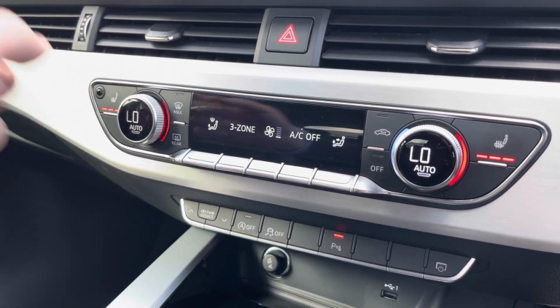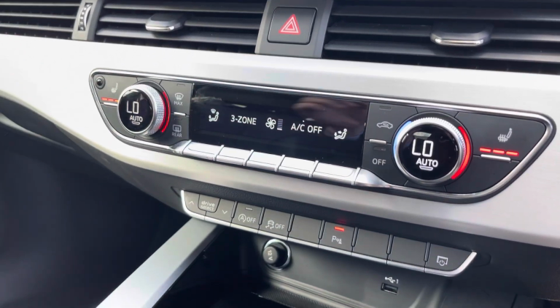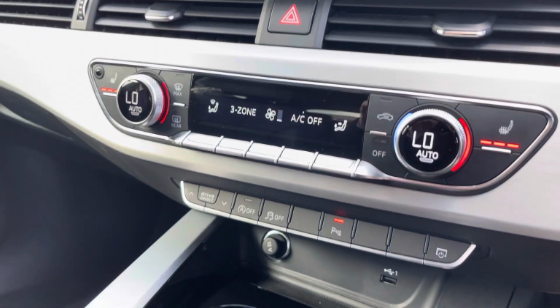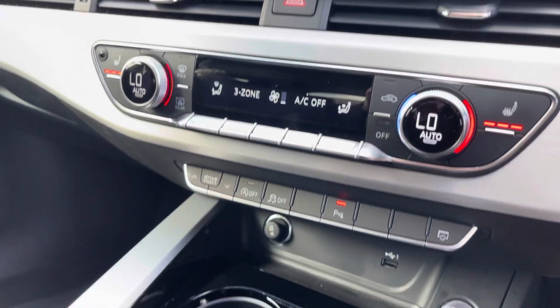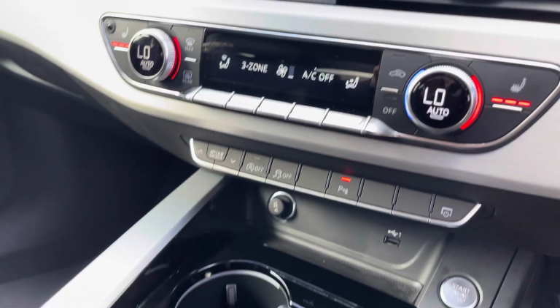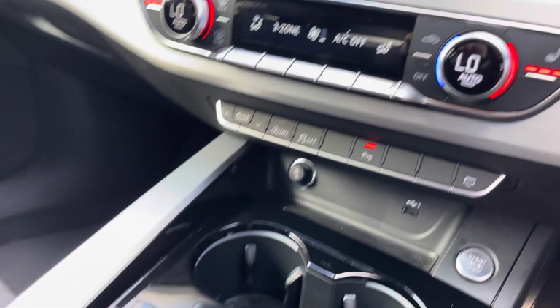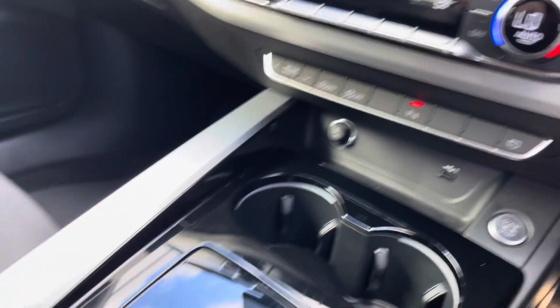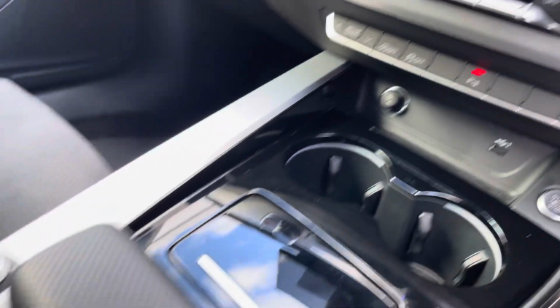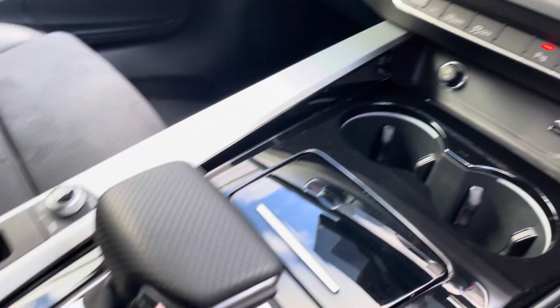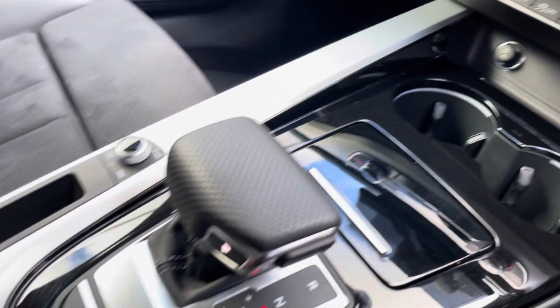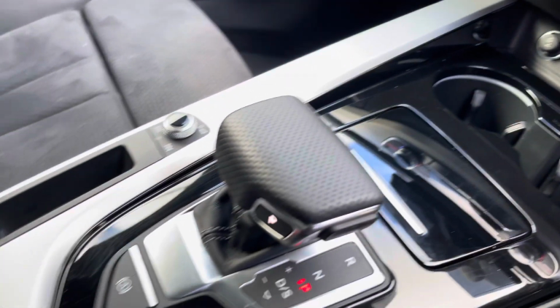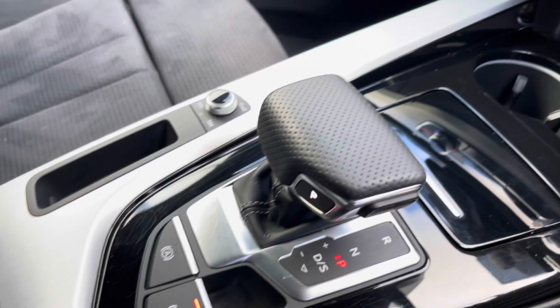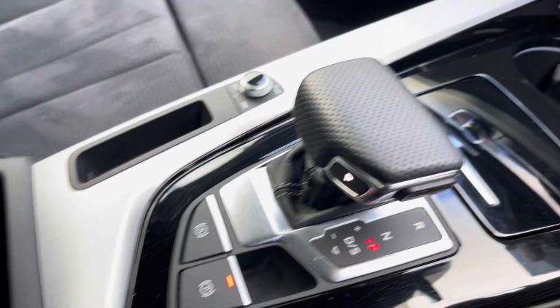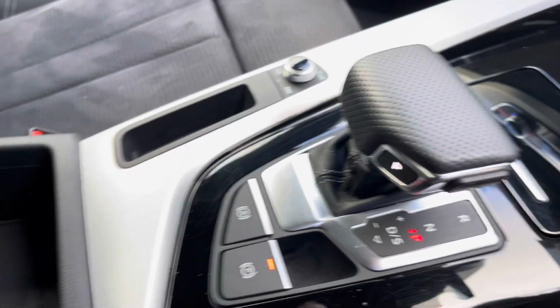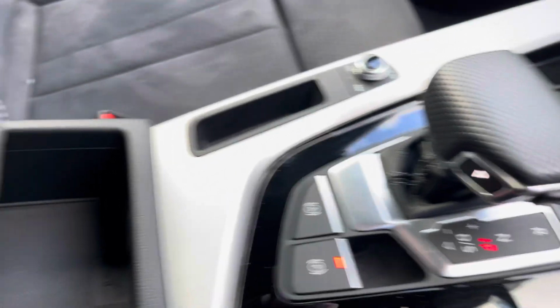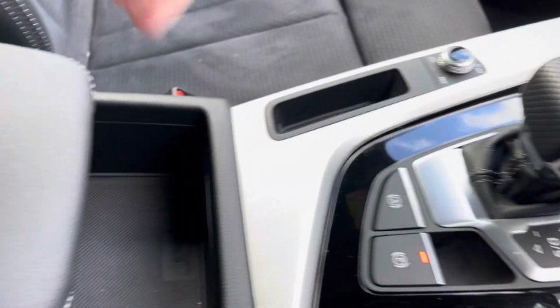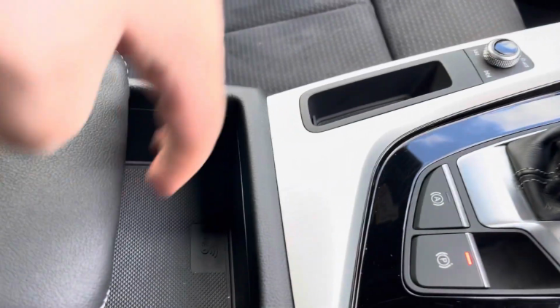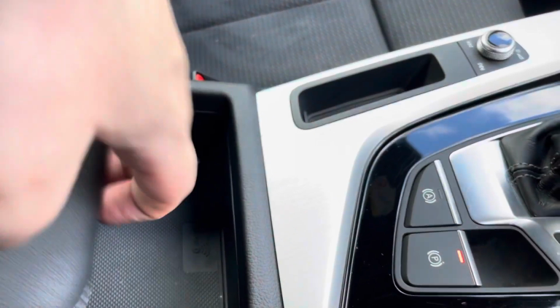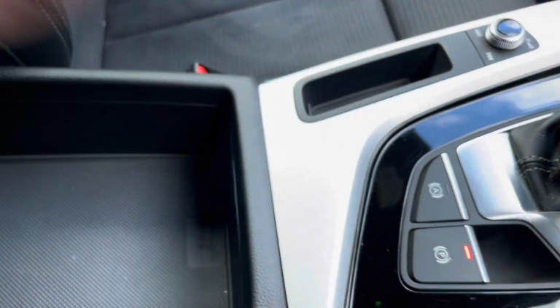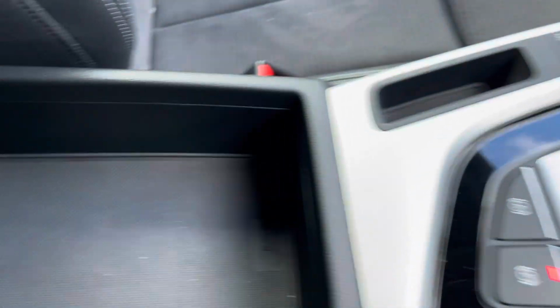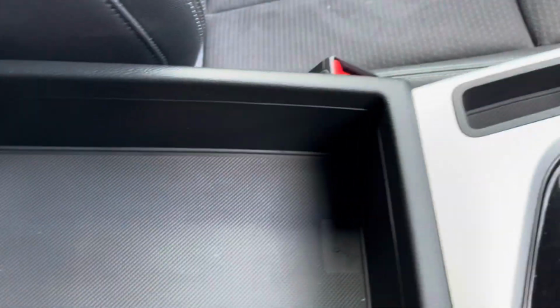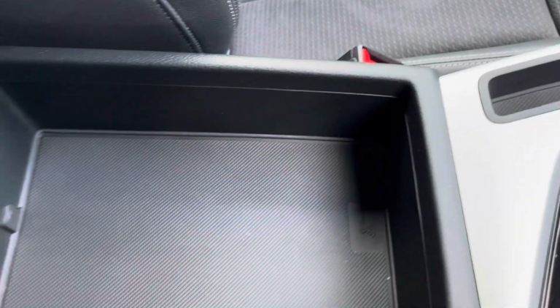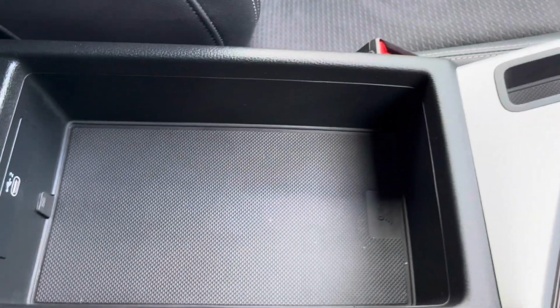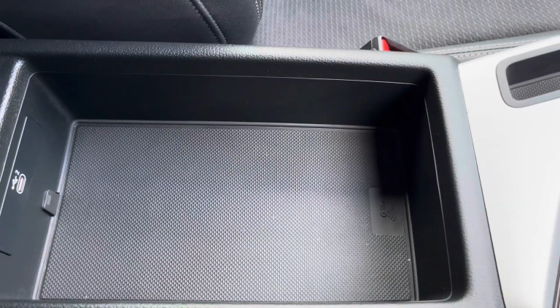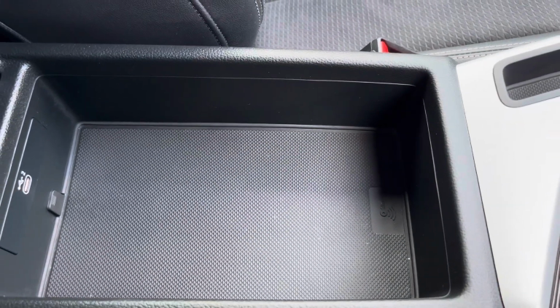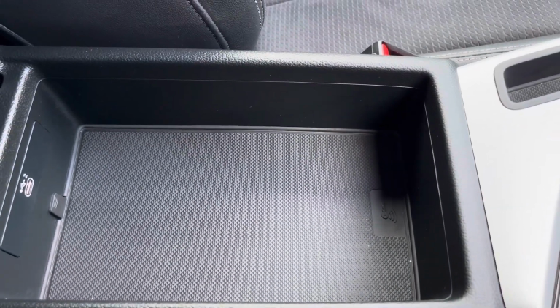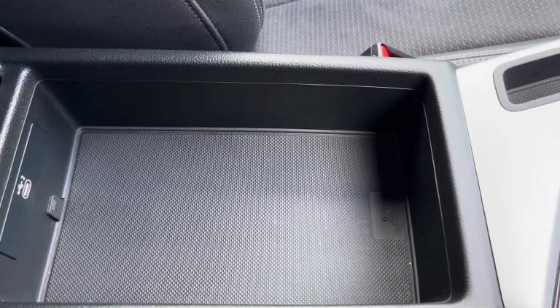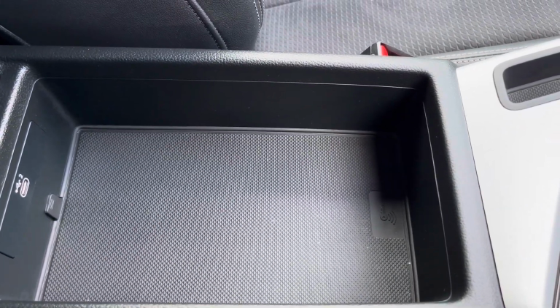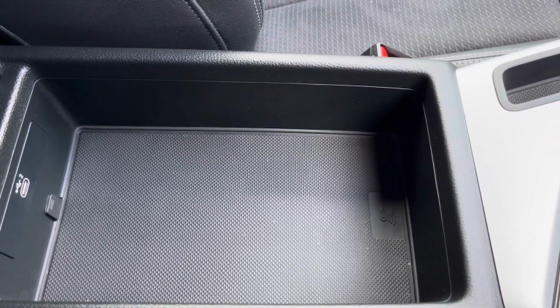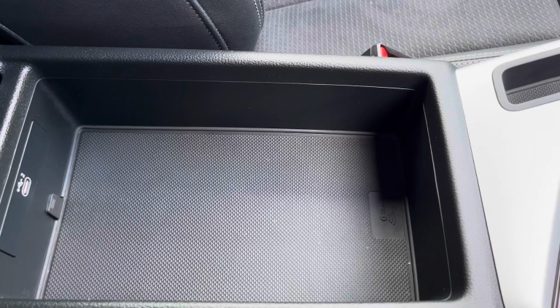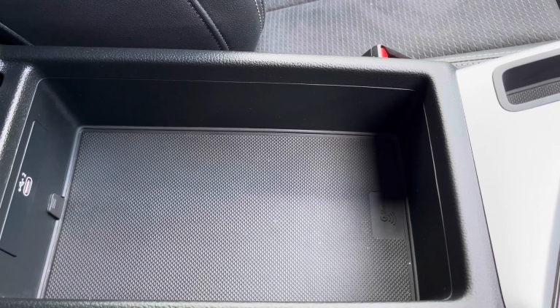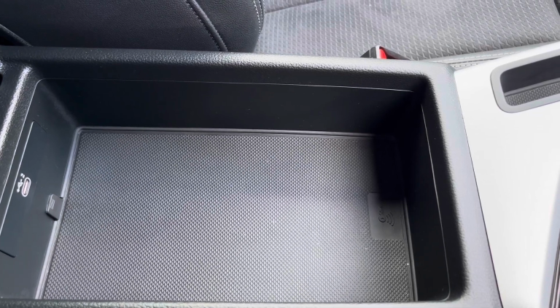You also have keyless entry, an automatic gearbox with a parking brake, and finally an armrest with a USB port so you can charge your phone, store your wallet, or anything else on any journey.